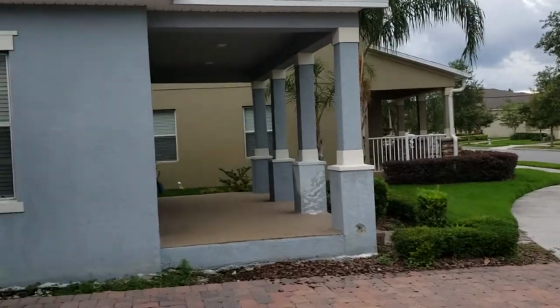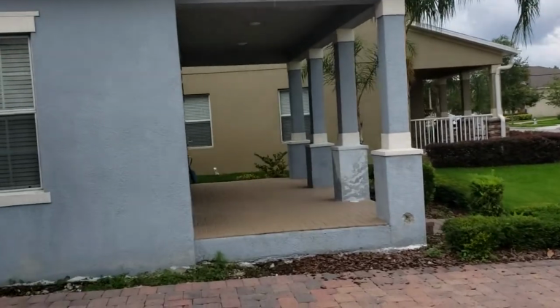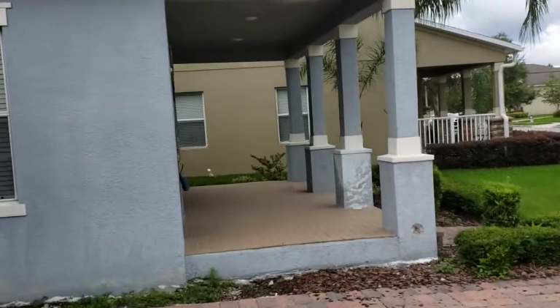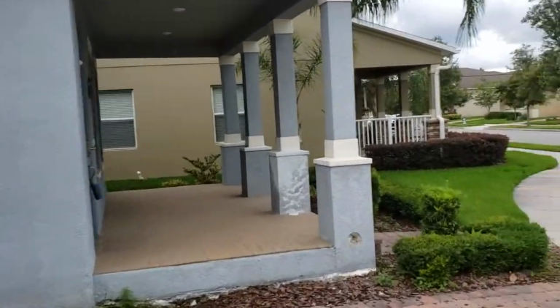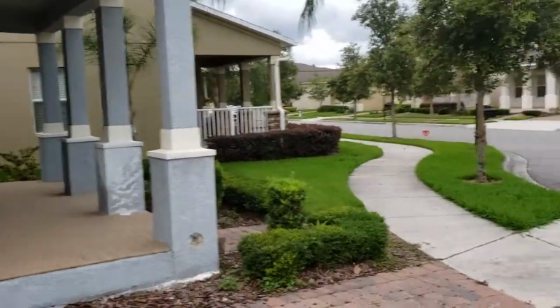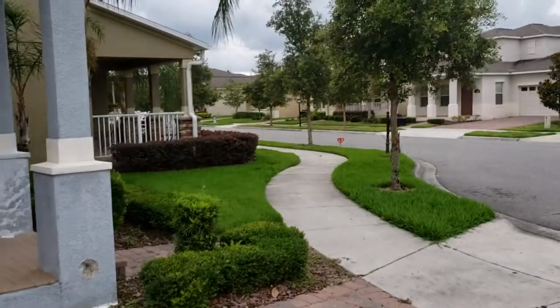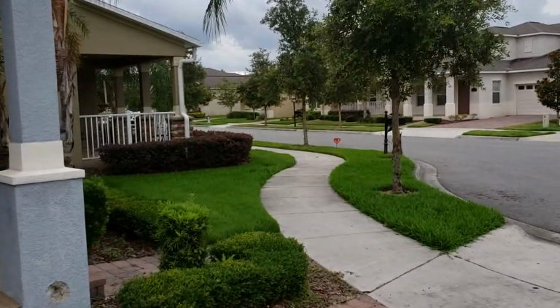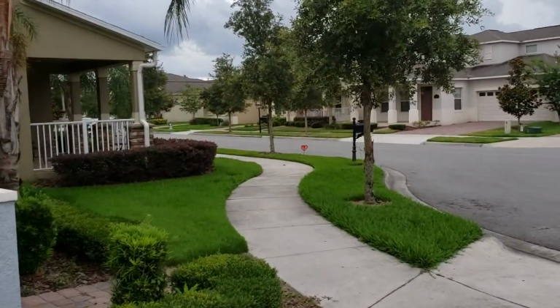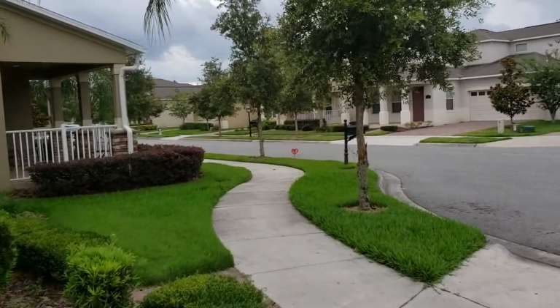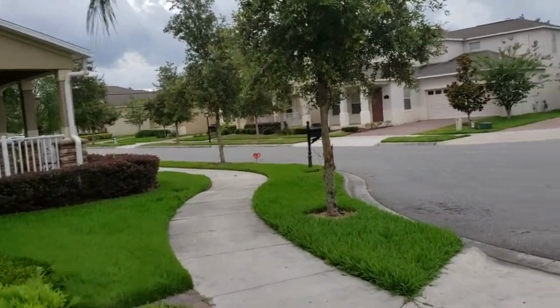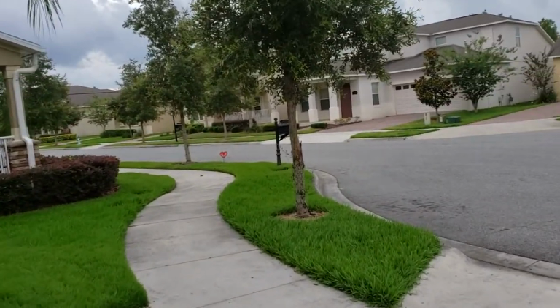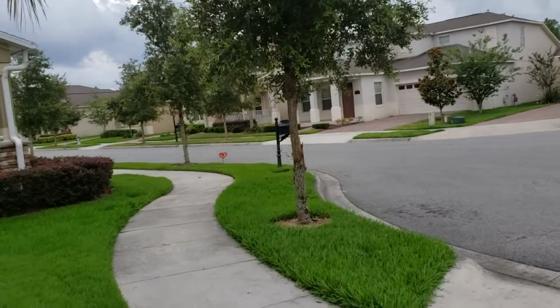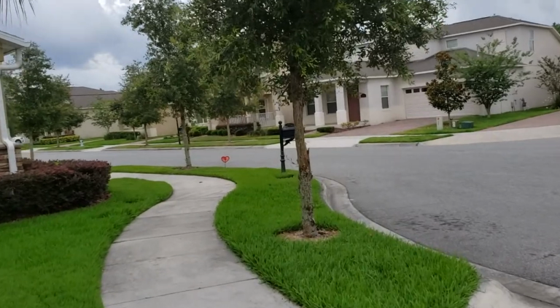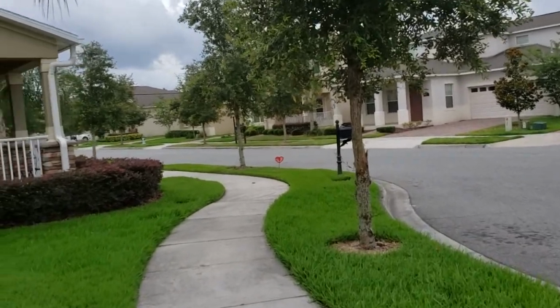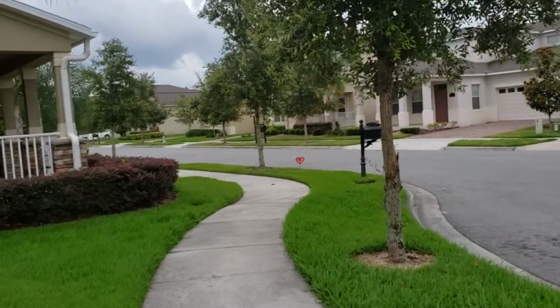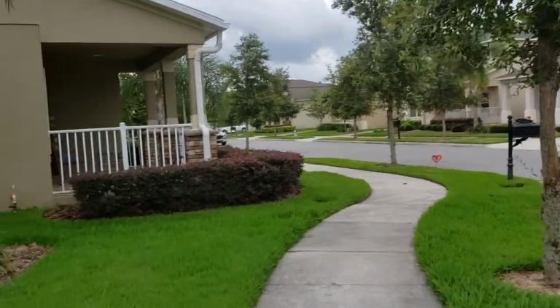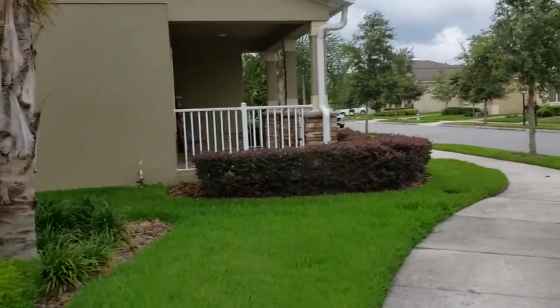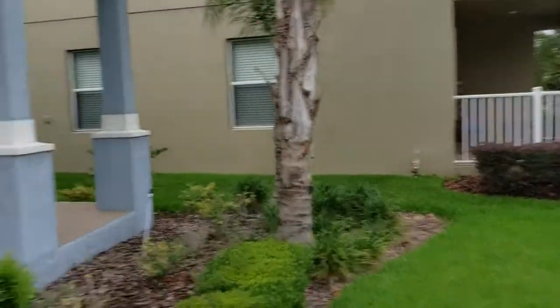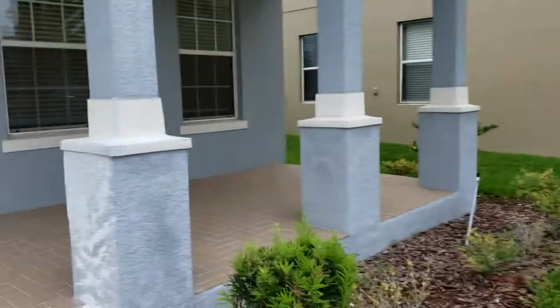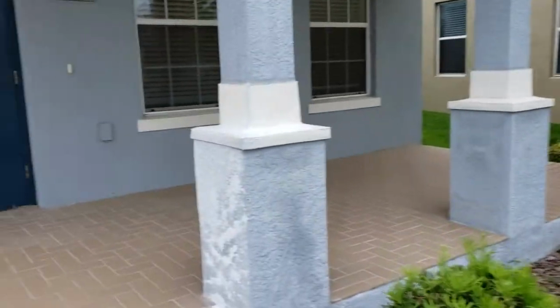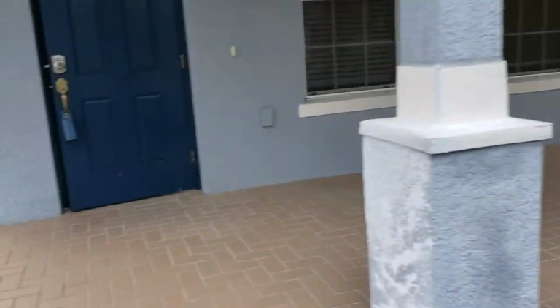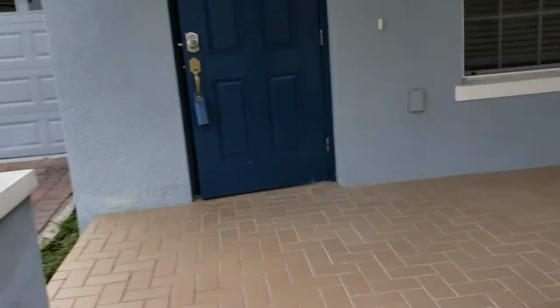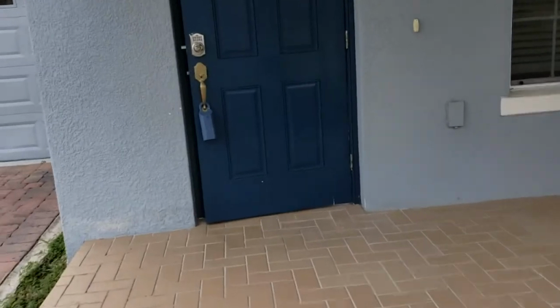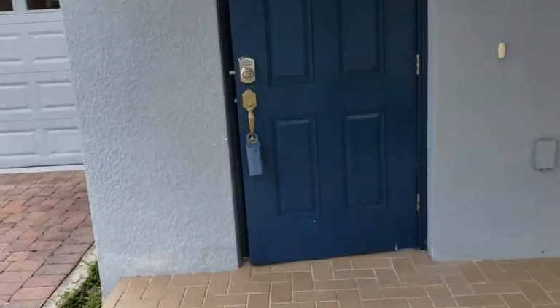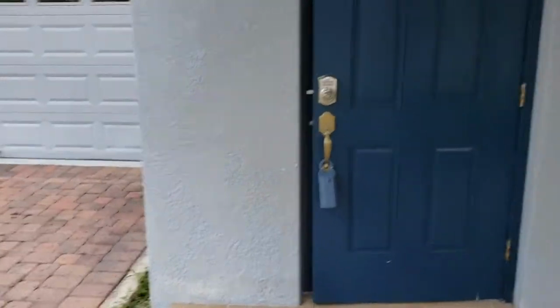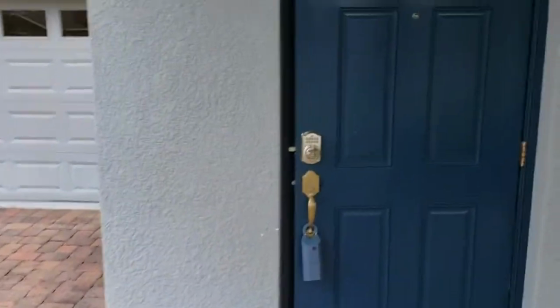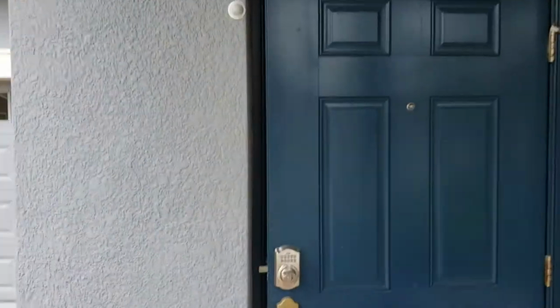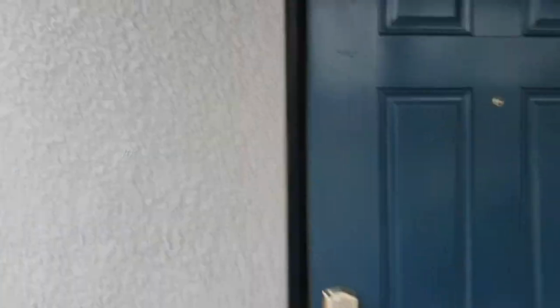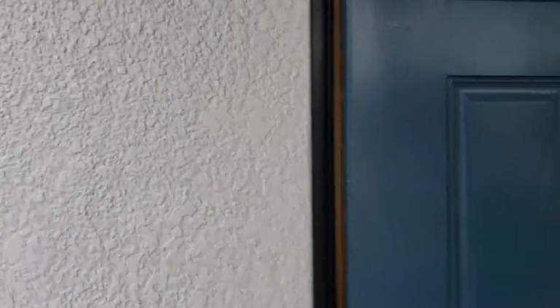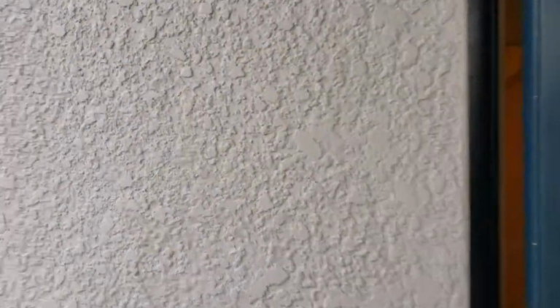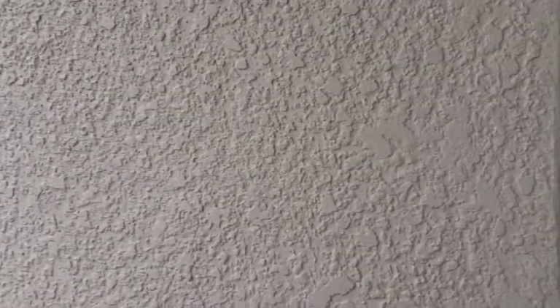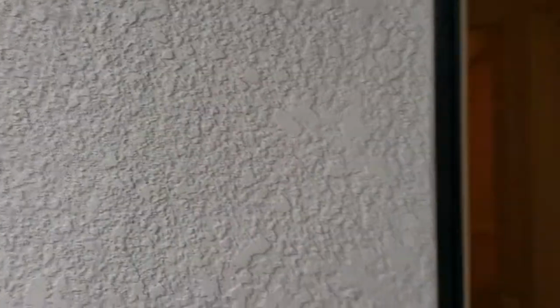Now this is a four-bedroom, three-and-a-half bath house, roughly 2,722 square feet, two stories with a master bedroom on the first floor, and a two-car garage.